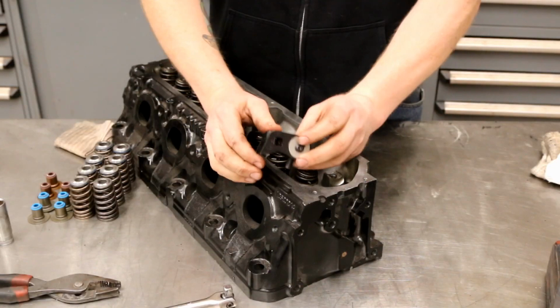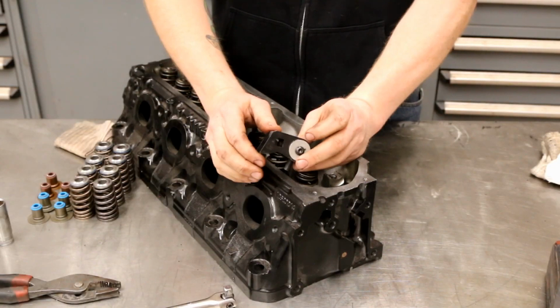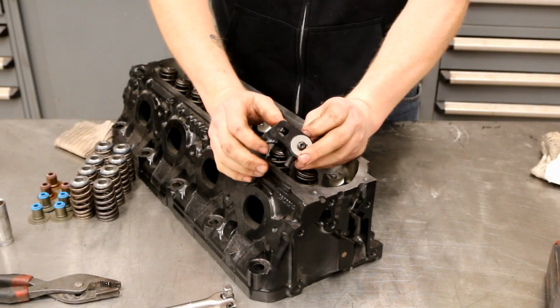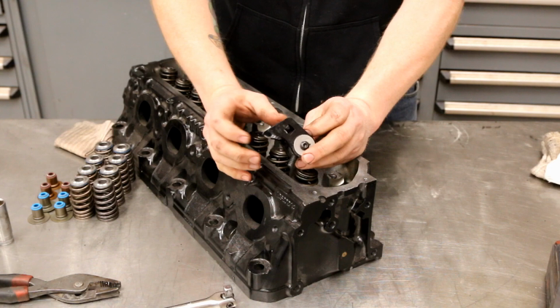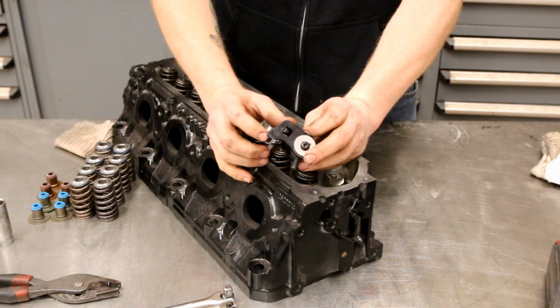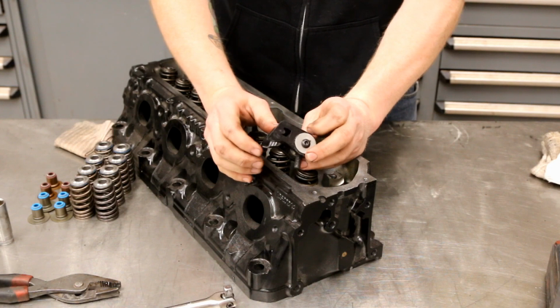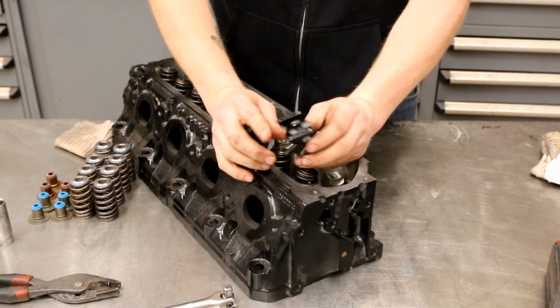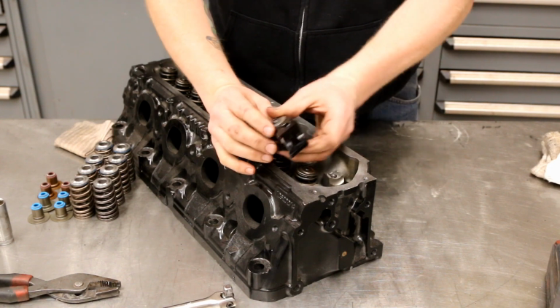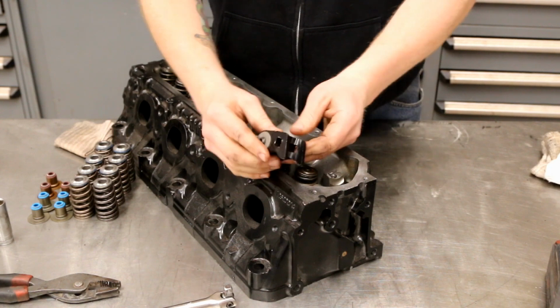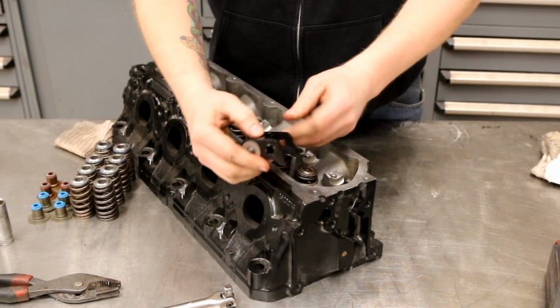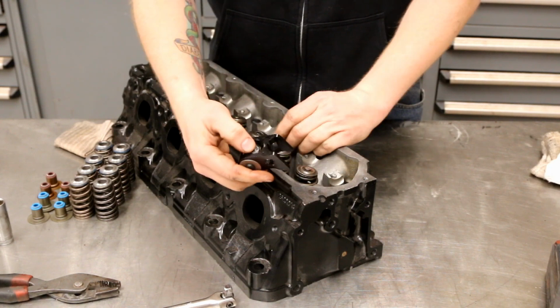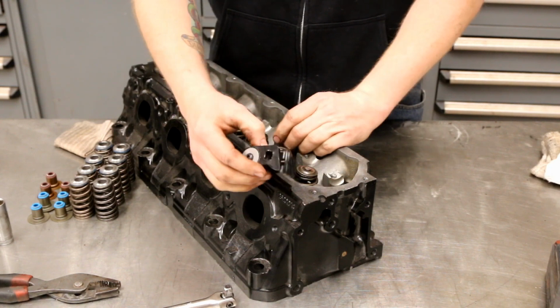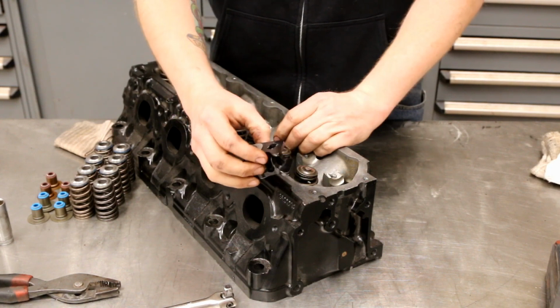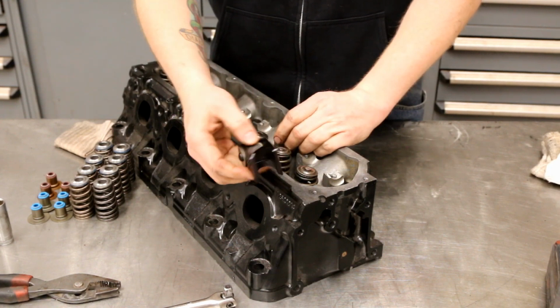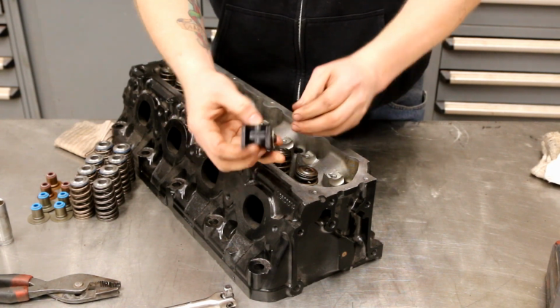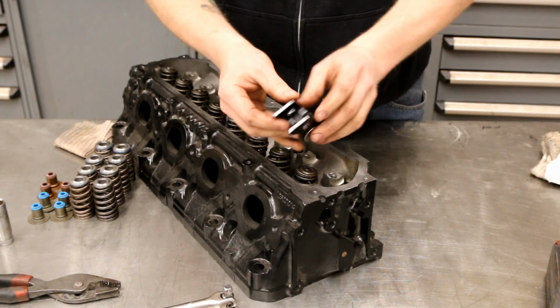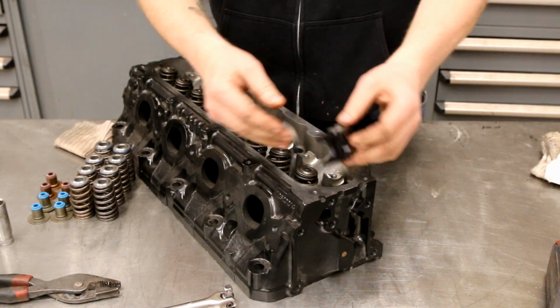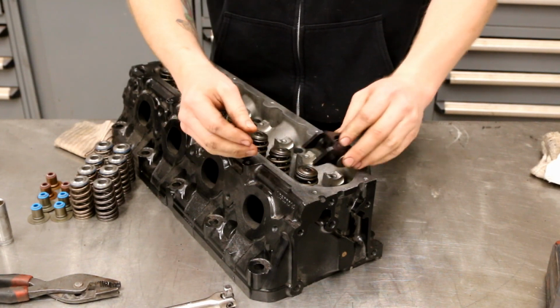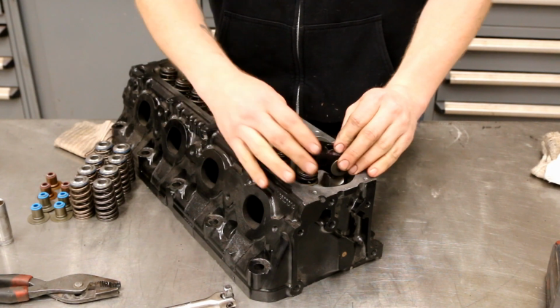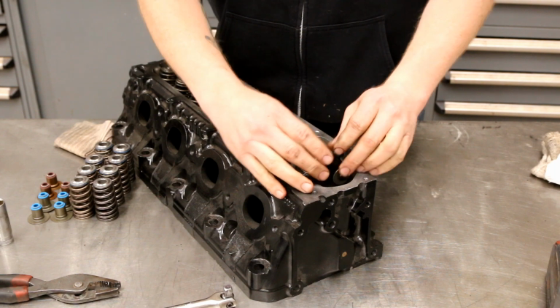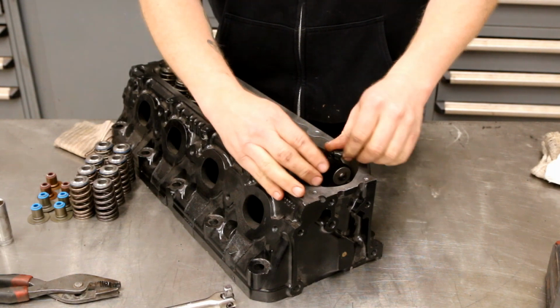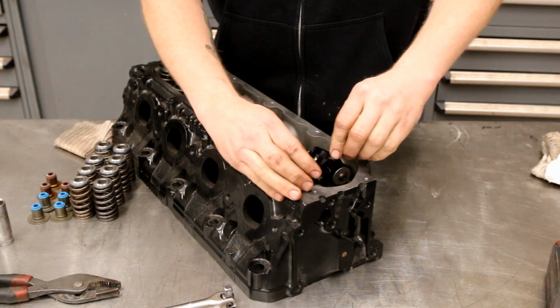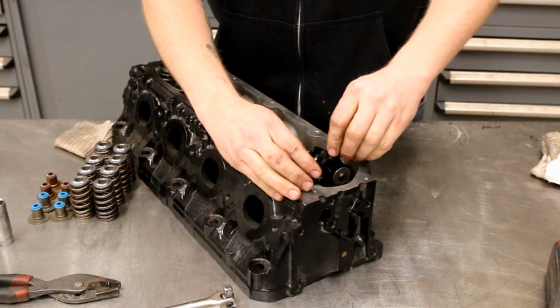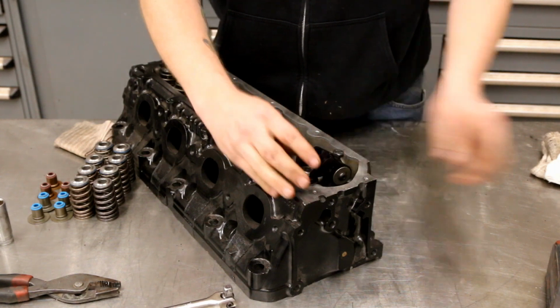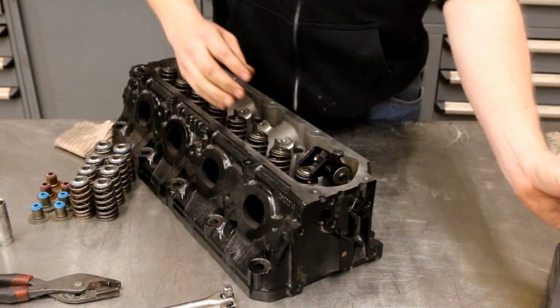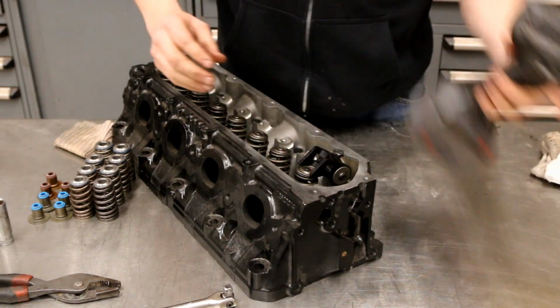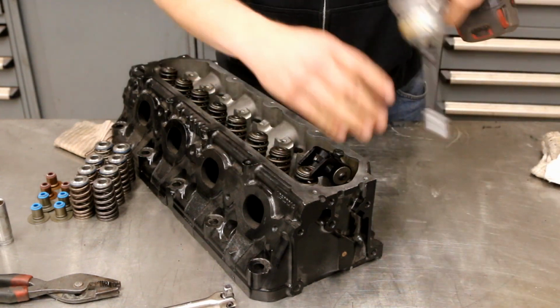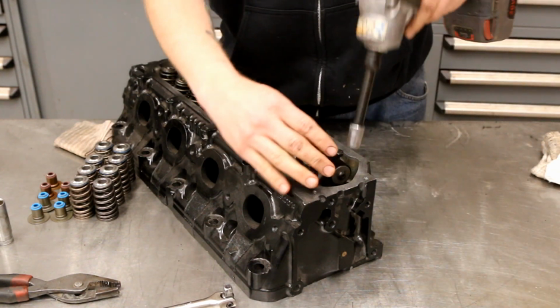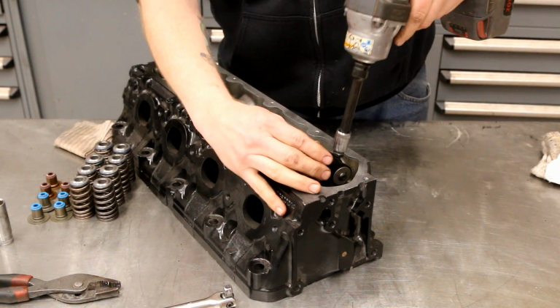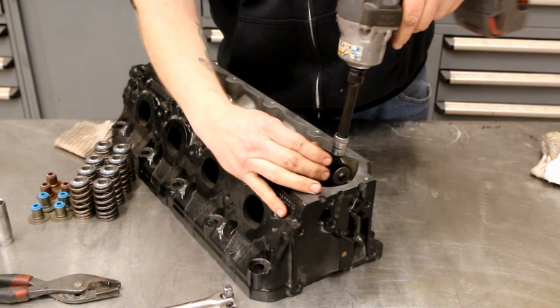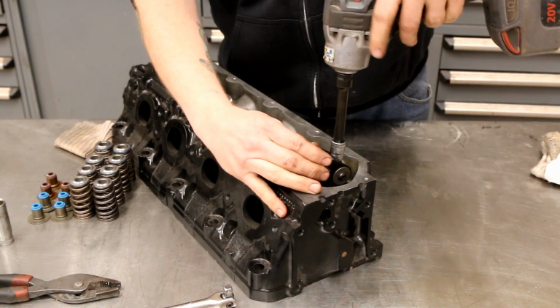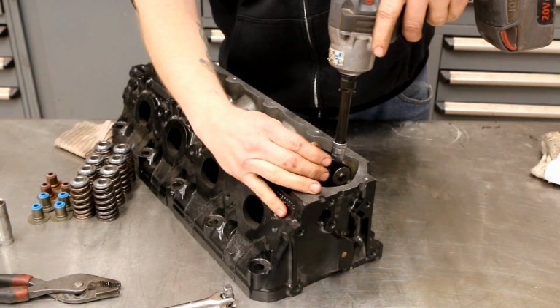In order to do this we're going to use this cool little Lingenfelter manual spring compressor that just threads into where the rocker arm goes.